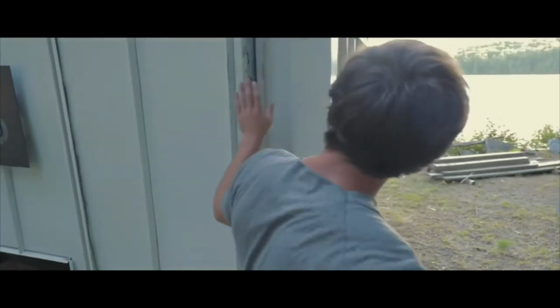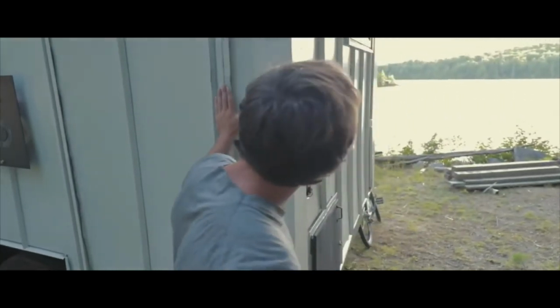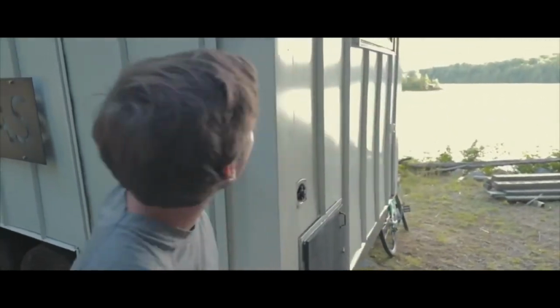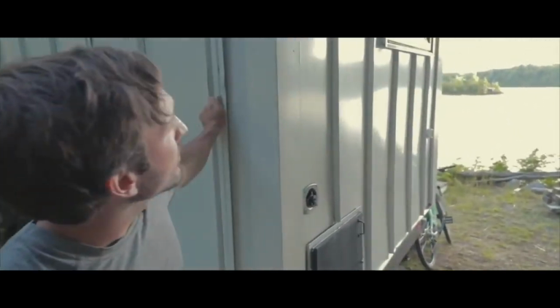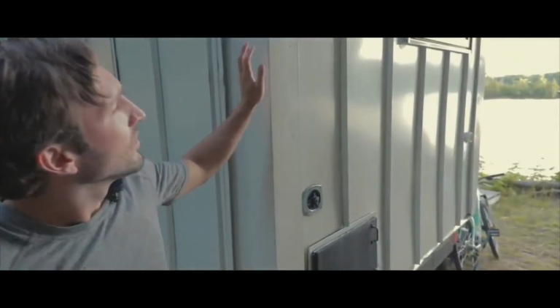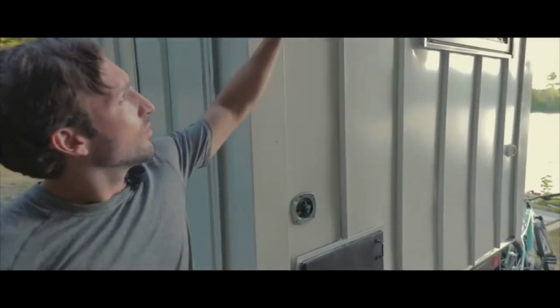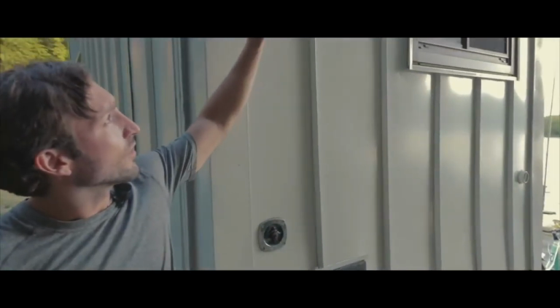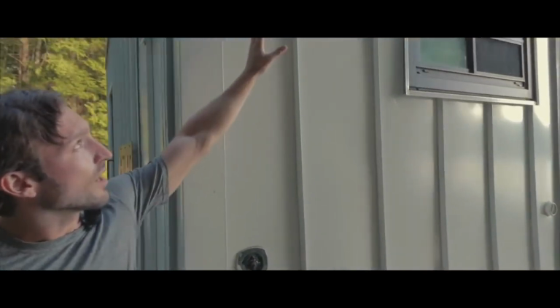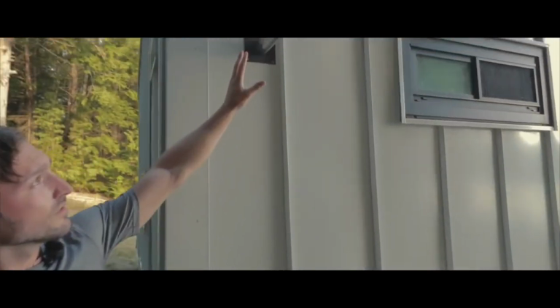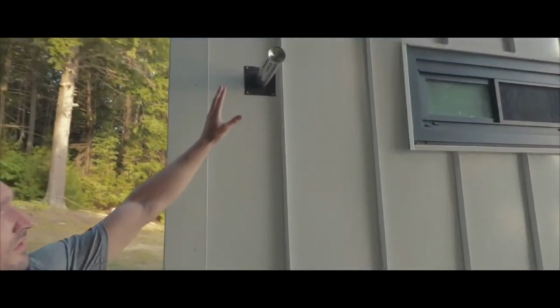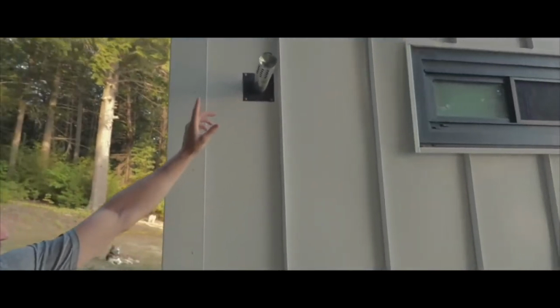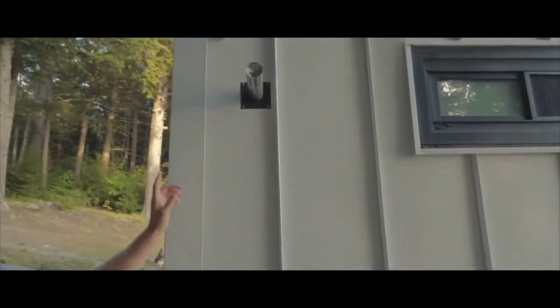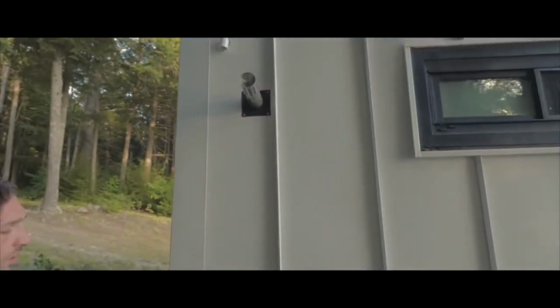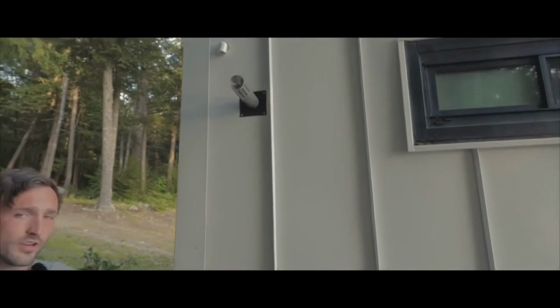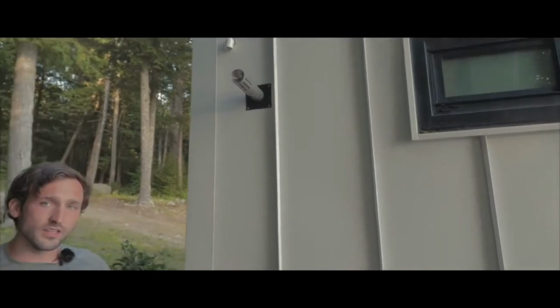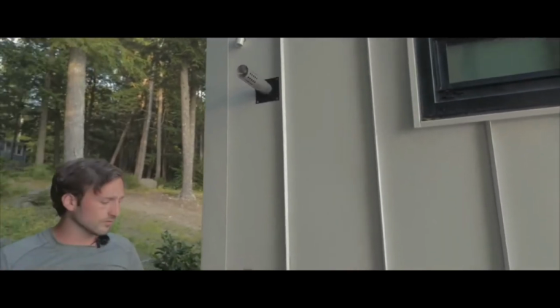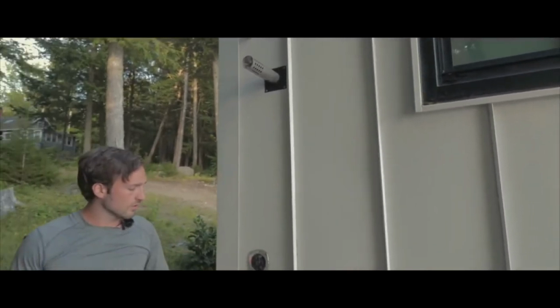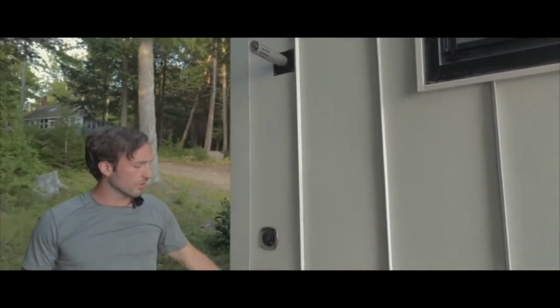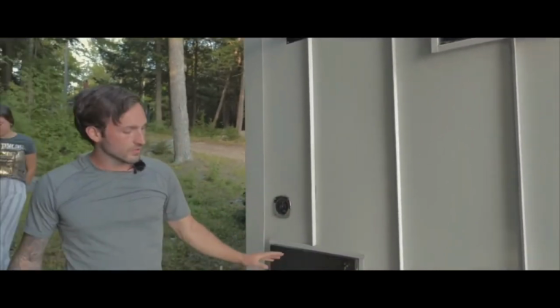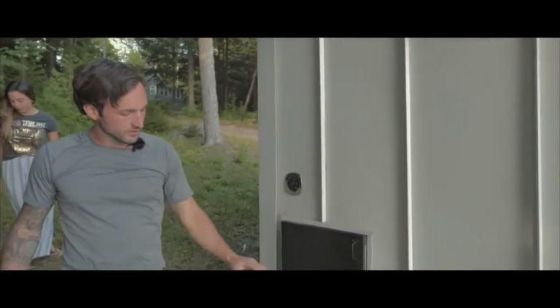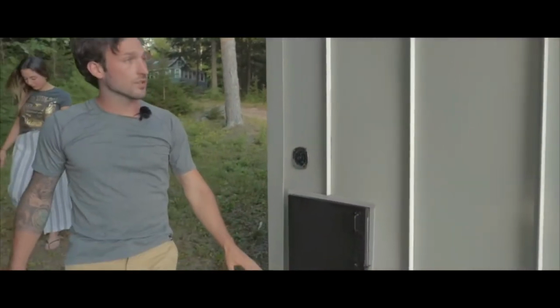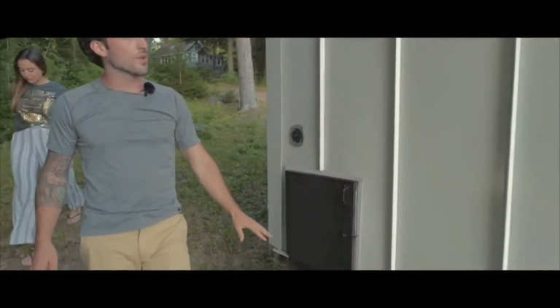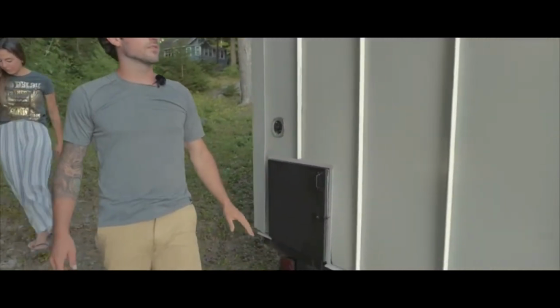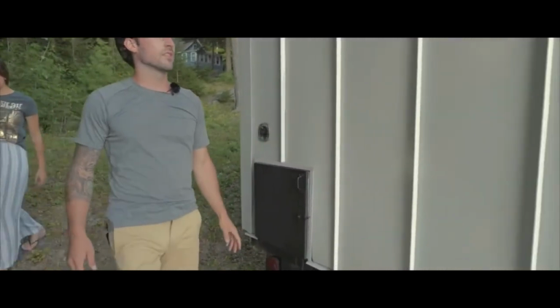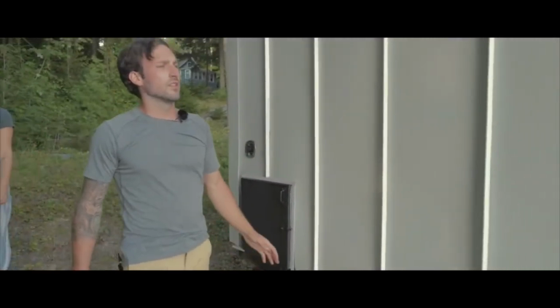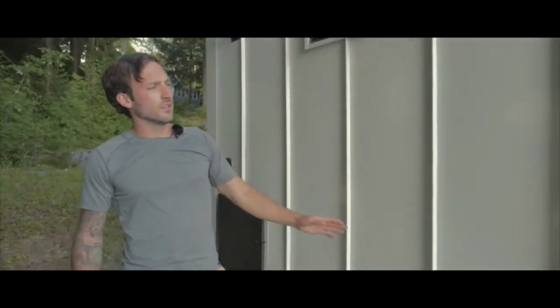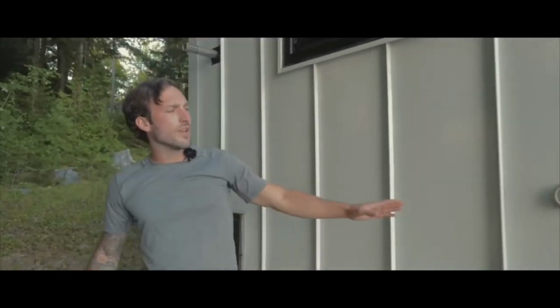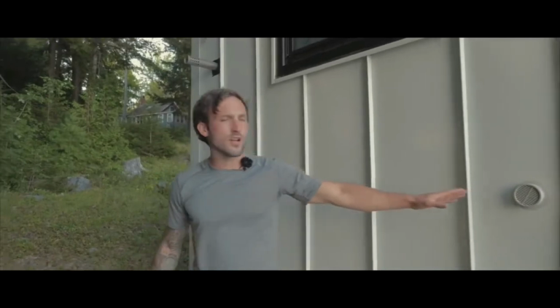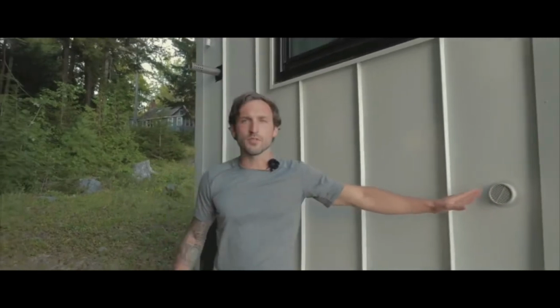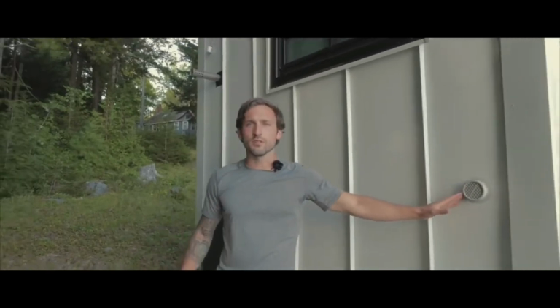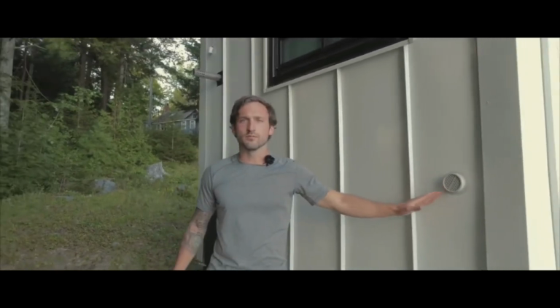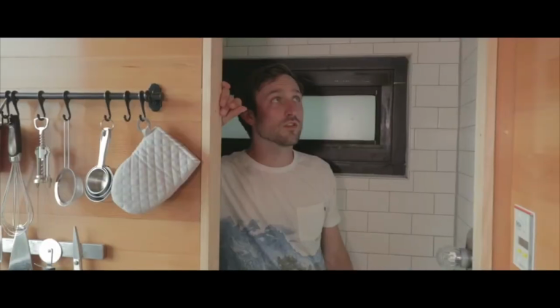In the back of the house, we have our exhaust for the water heater, our water inlet, a door to connect our propane, and a vent for our composting toilet.